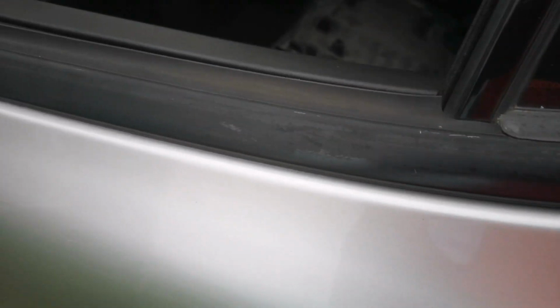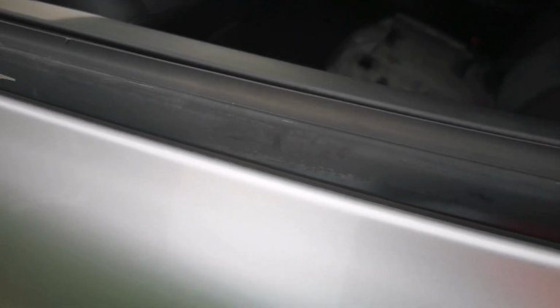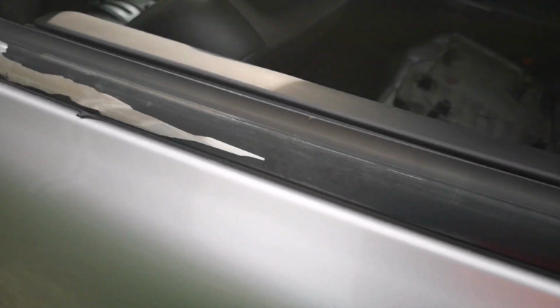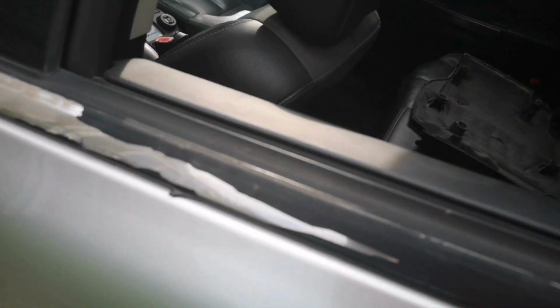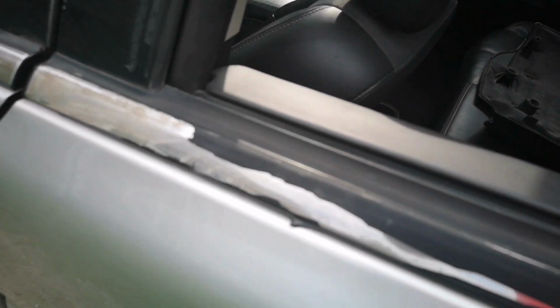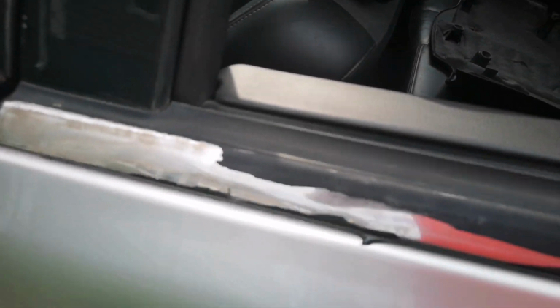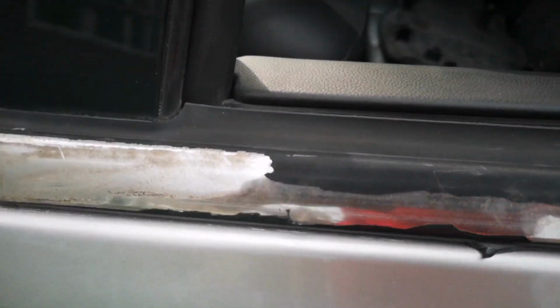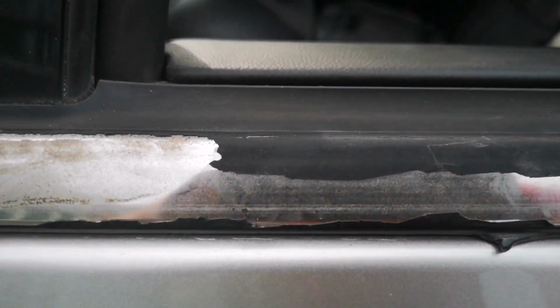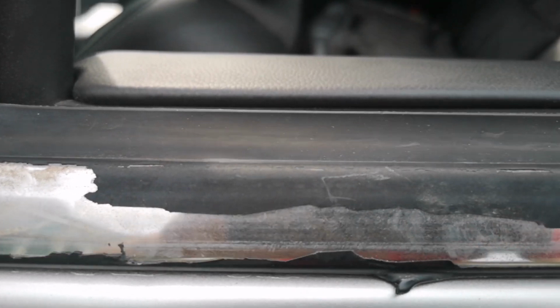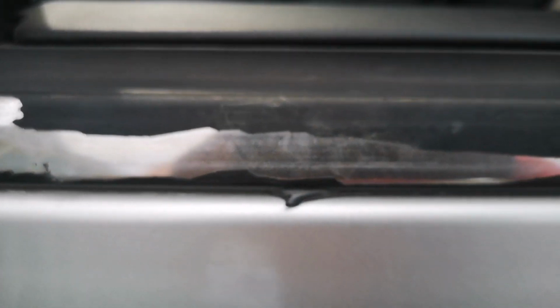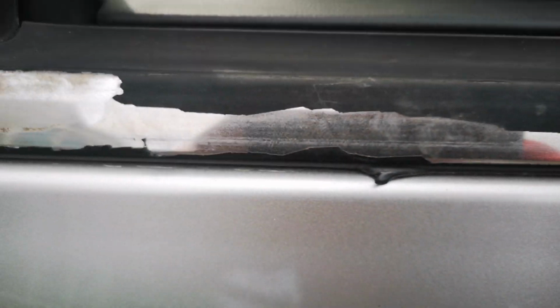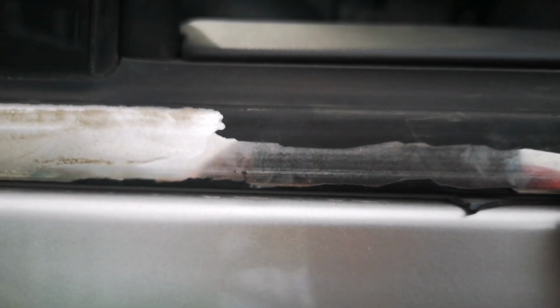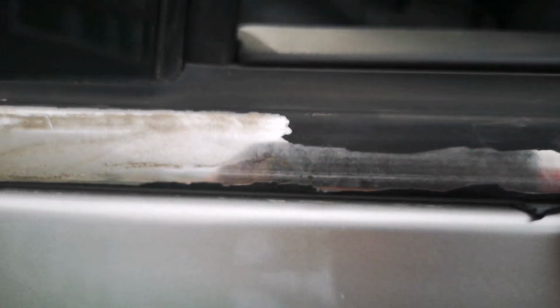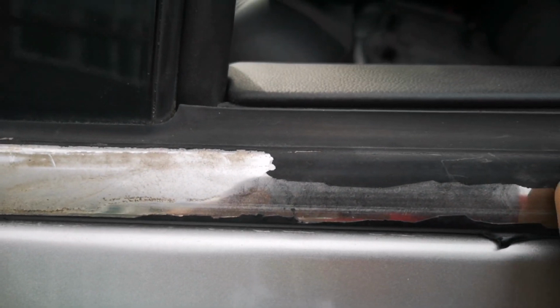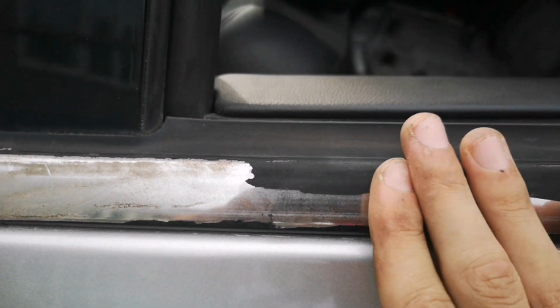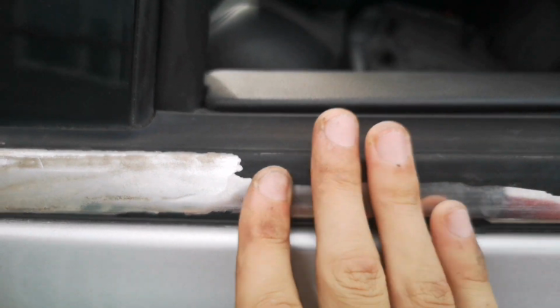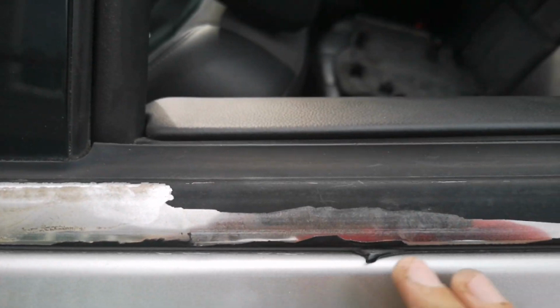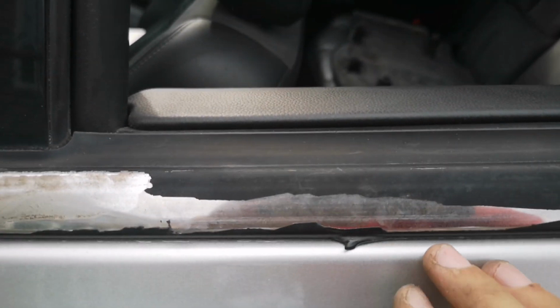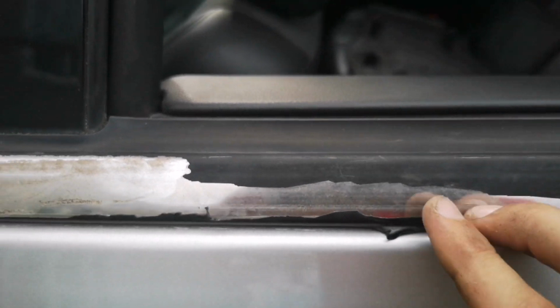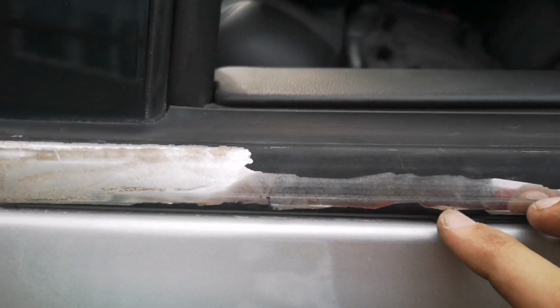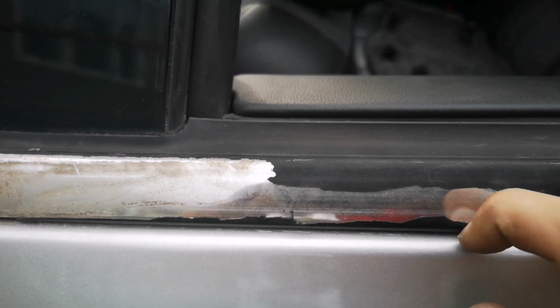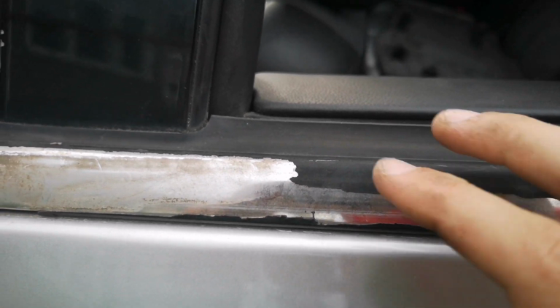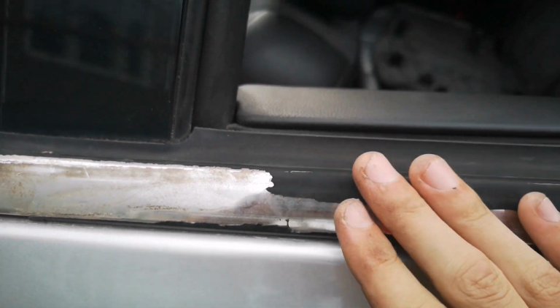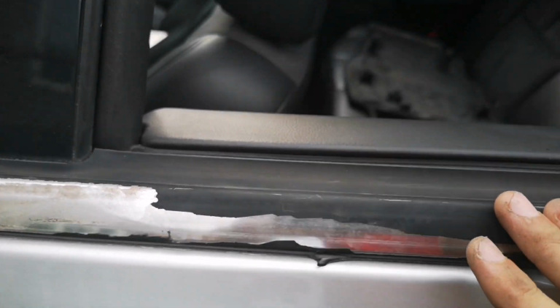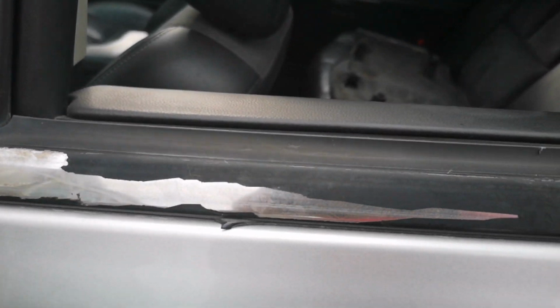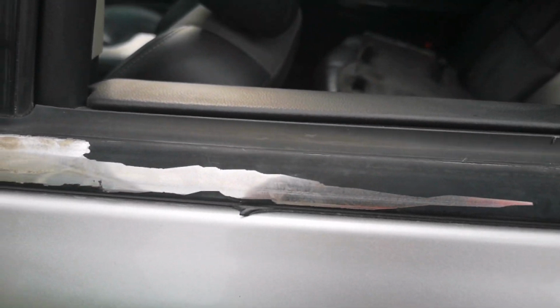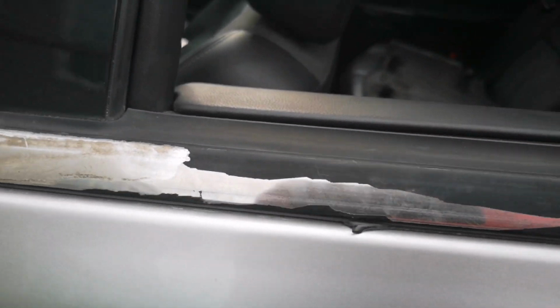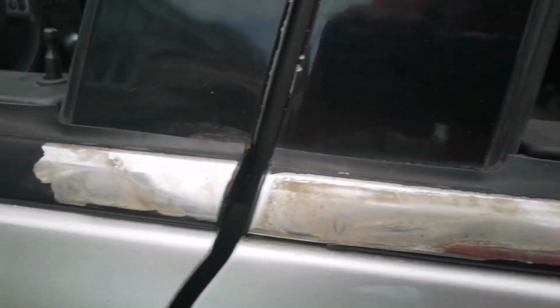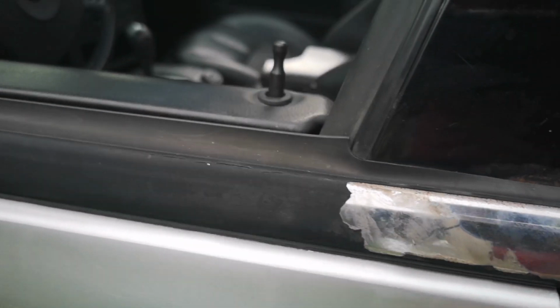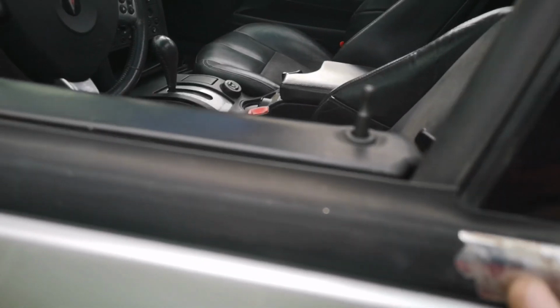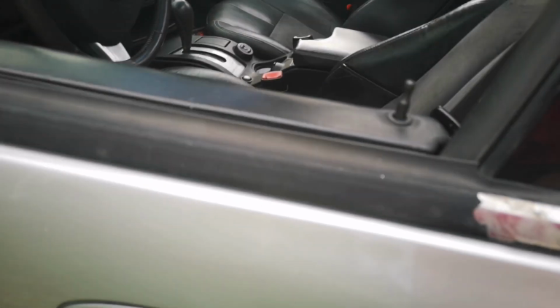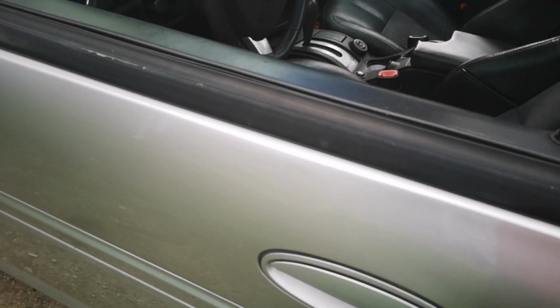We're going to start by cleaning up these moldings. The black is starting to peel here, so we're just going to take all the loose bits off, sand it kind of flat, and just plasti dip it — just make it look a little bit better.